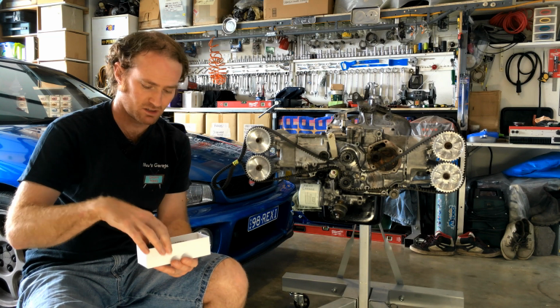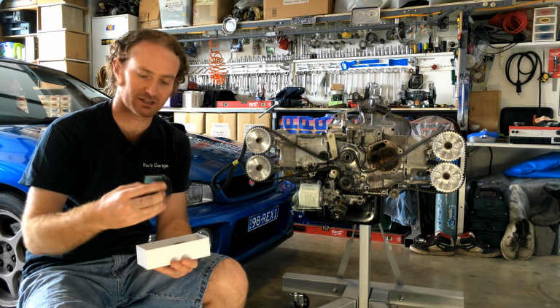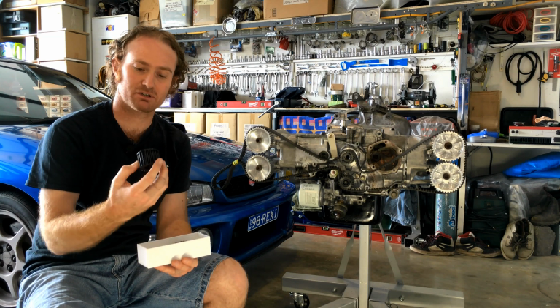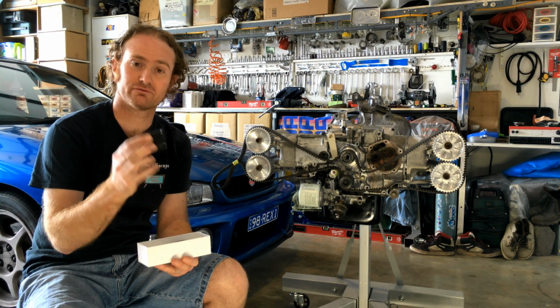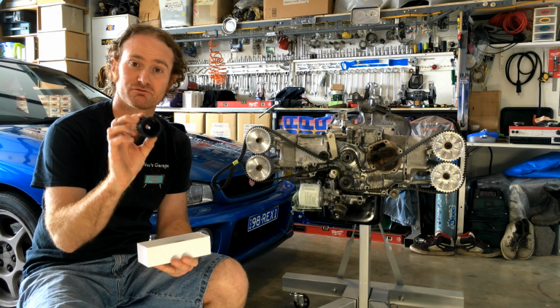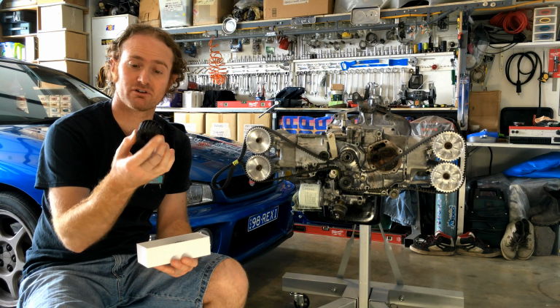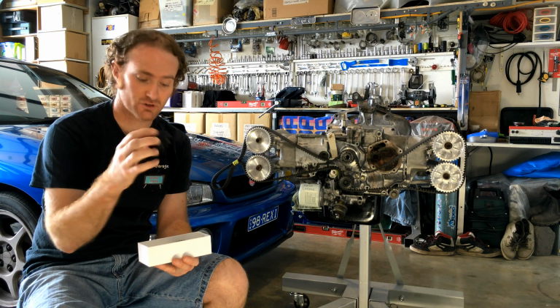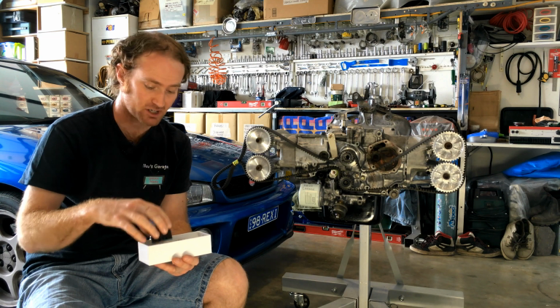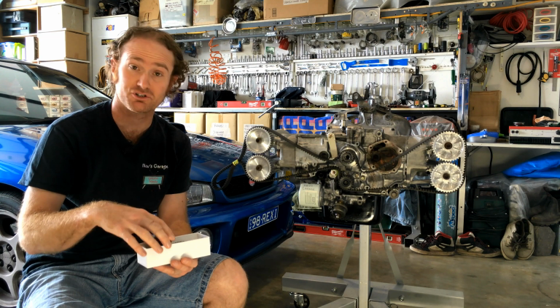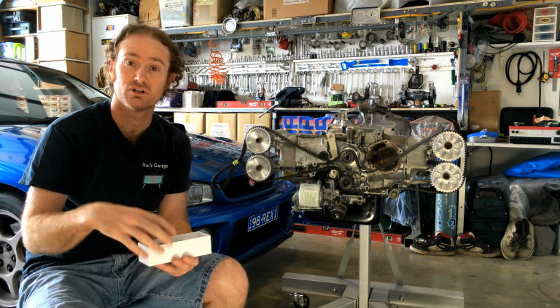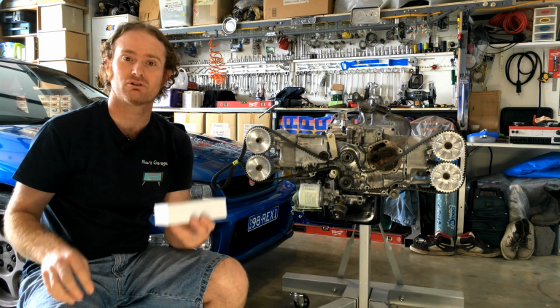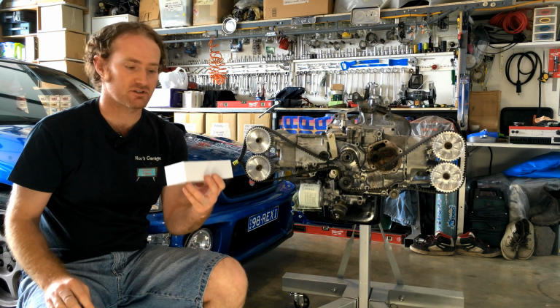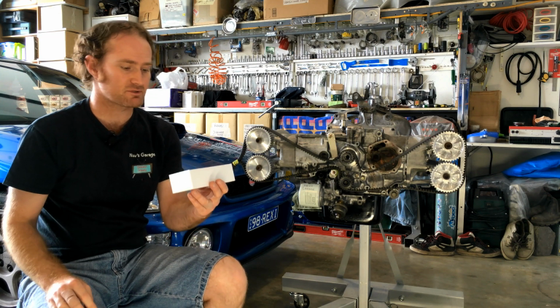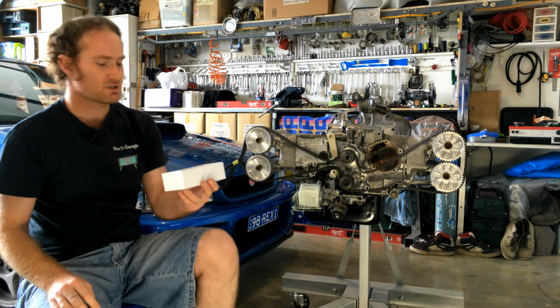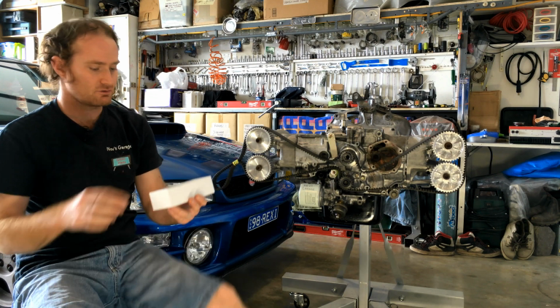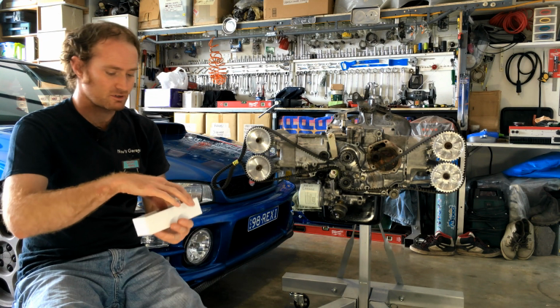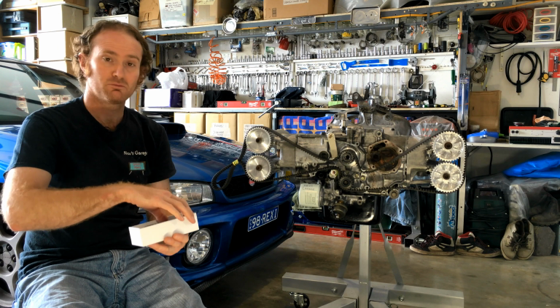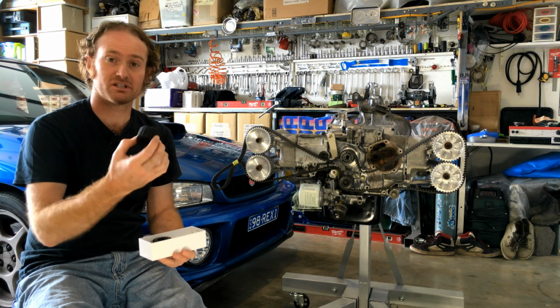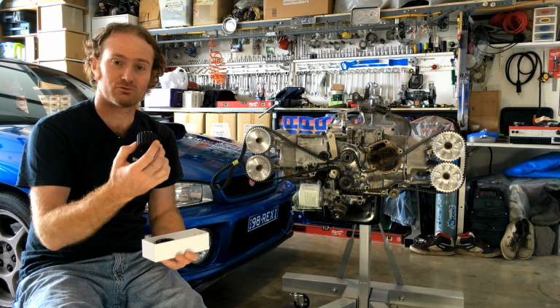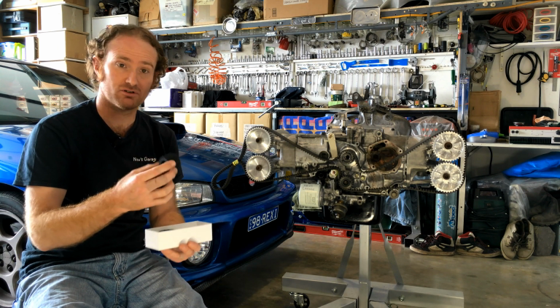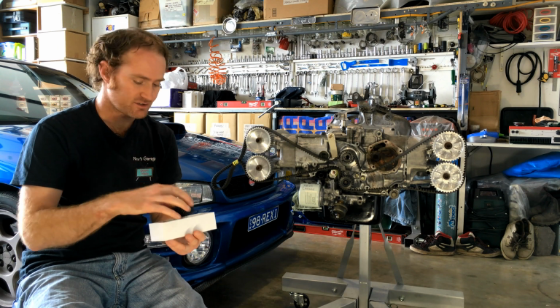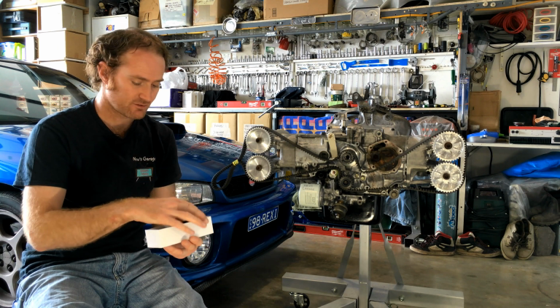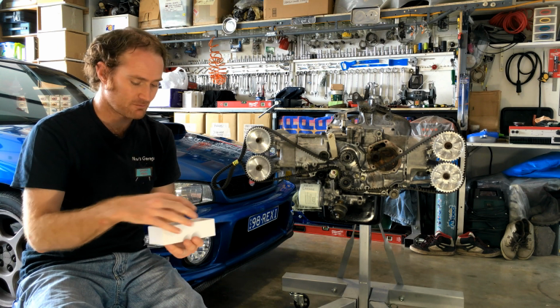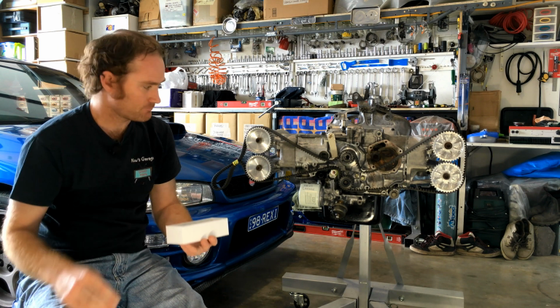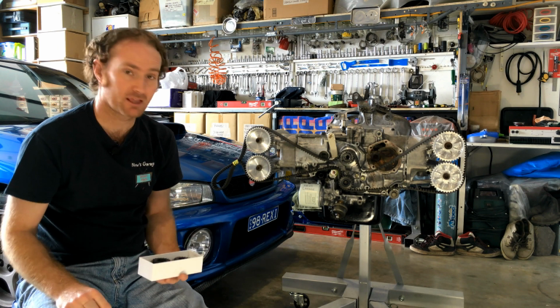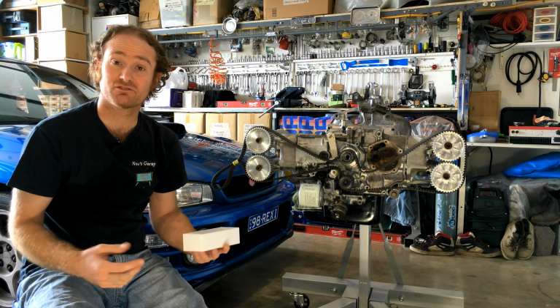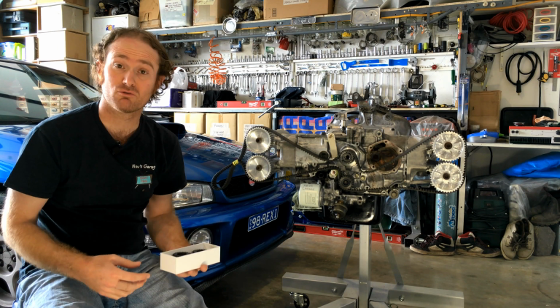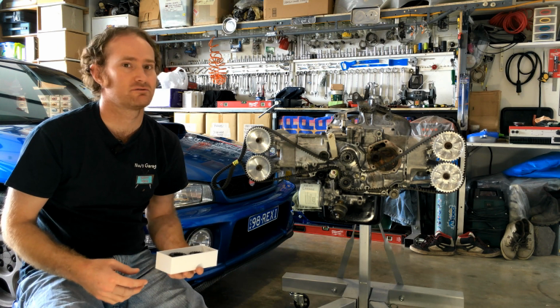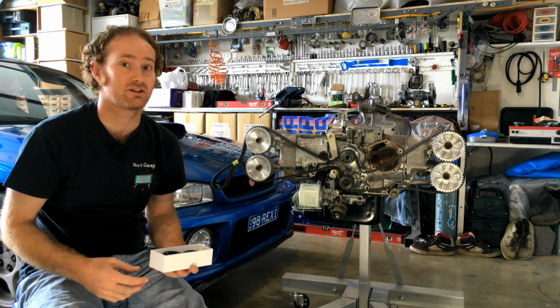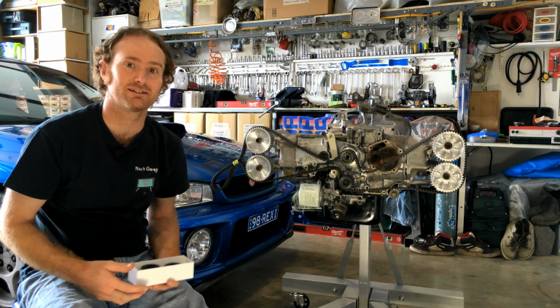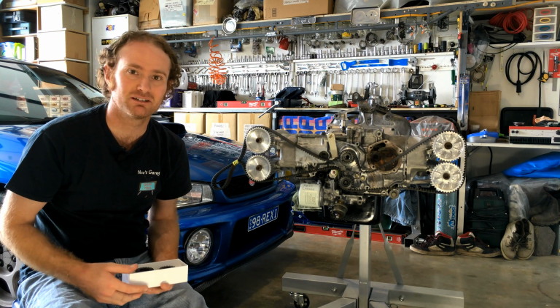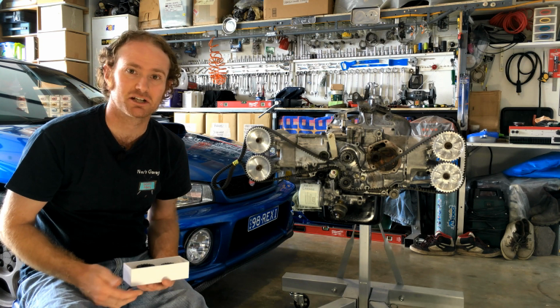Did a last minute revision as well, so I've got a version 1 and a version 2. So this episode we're going to be putting these bad boys on, seeing how they fit up, seeing how it's all going to work. Very exciting — let's get into it.